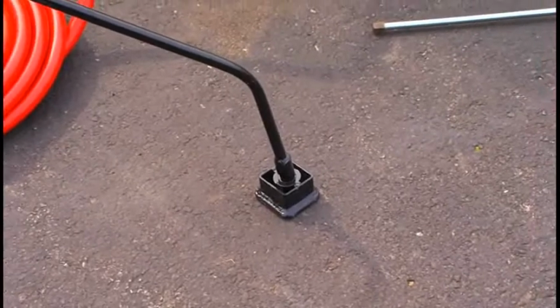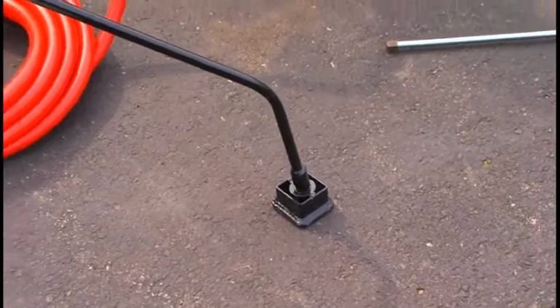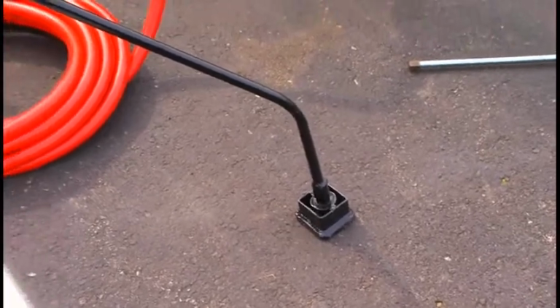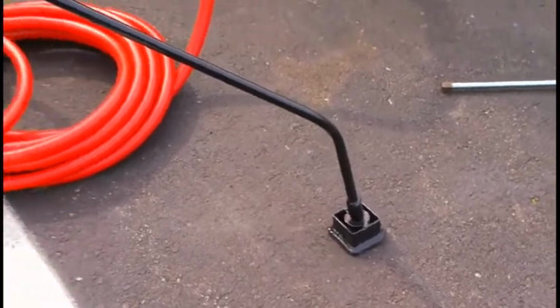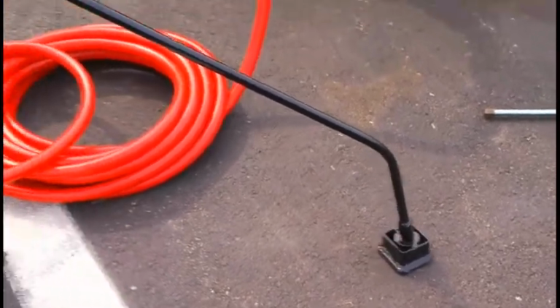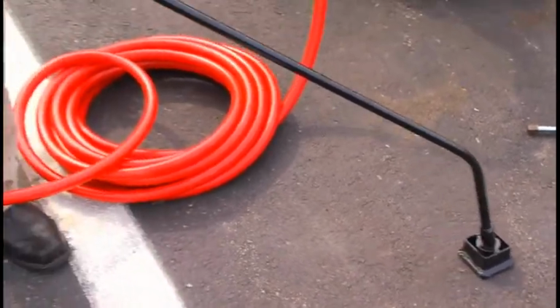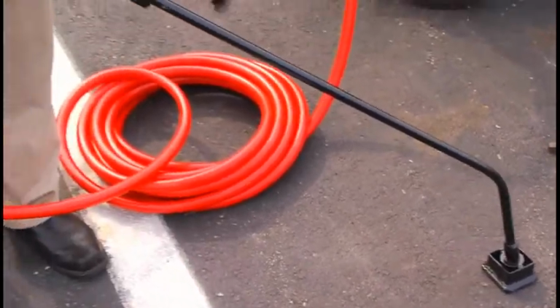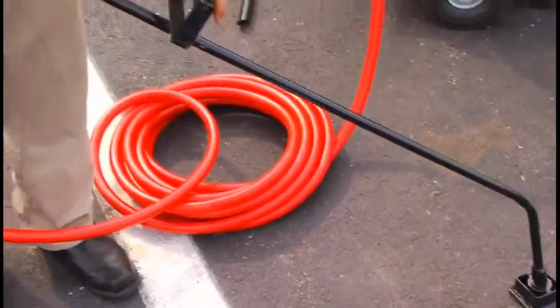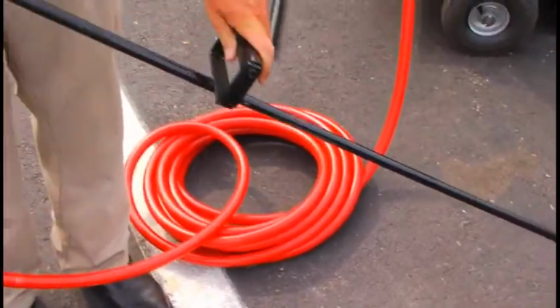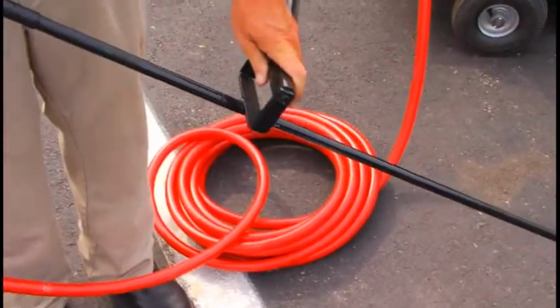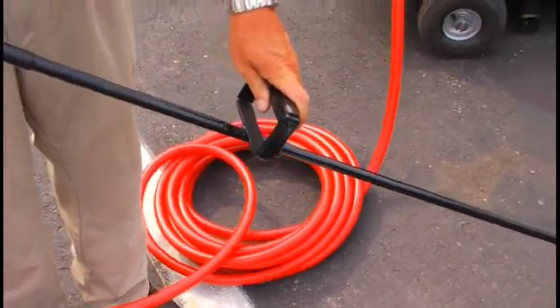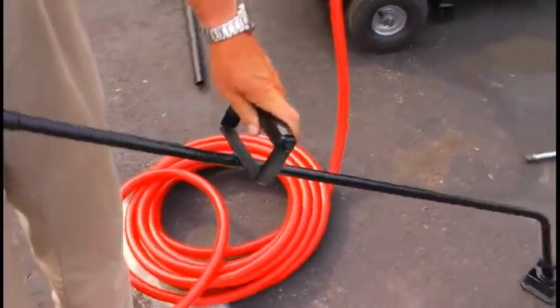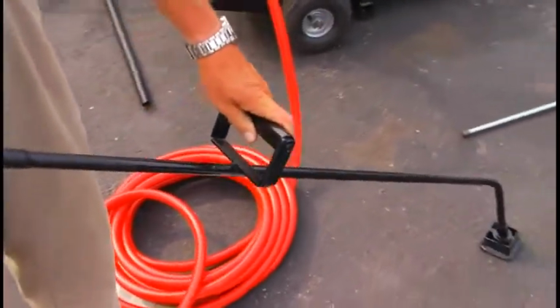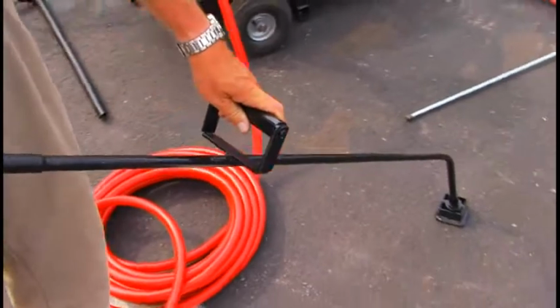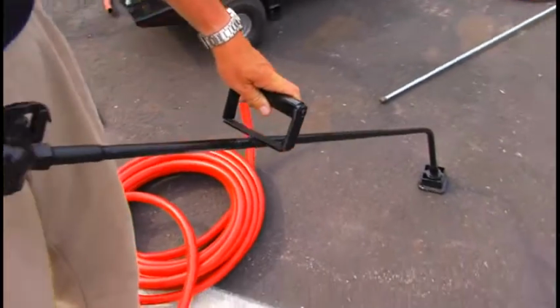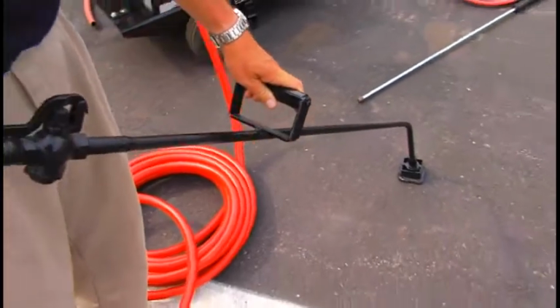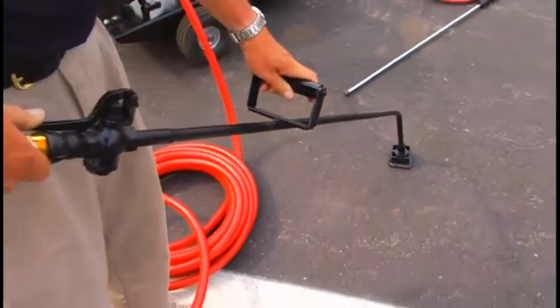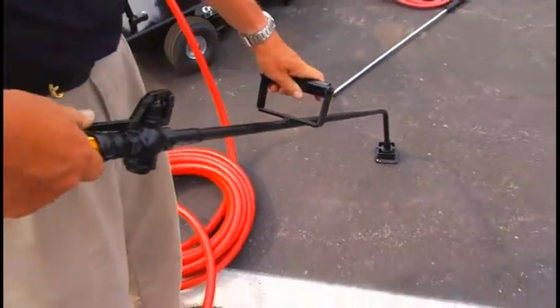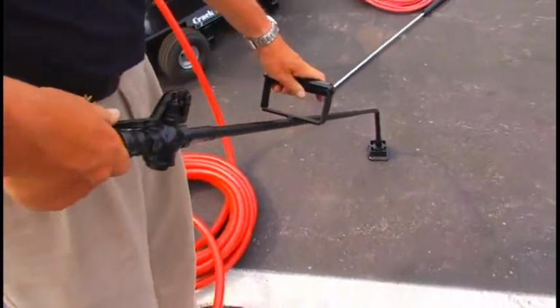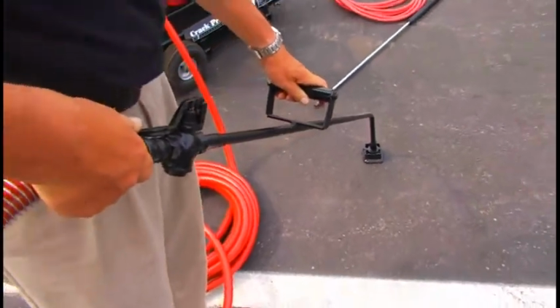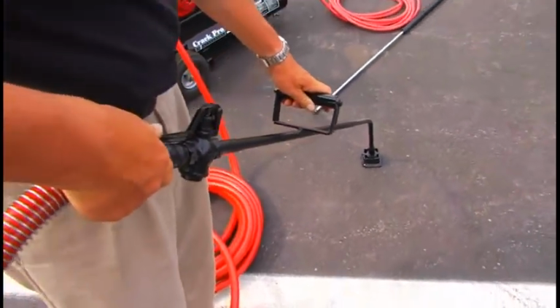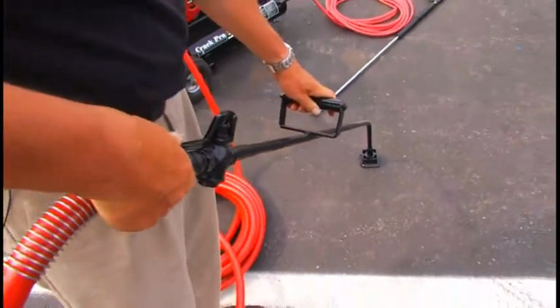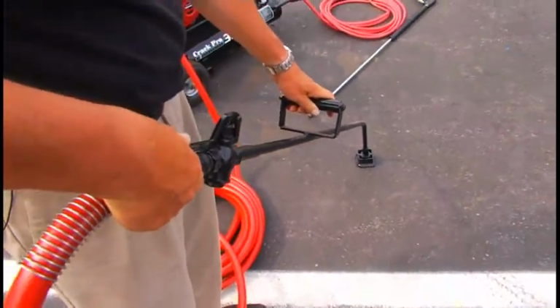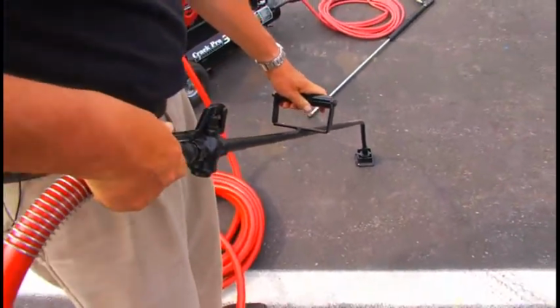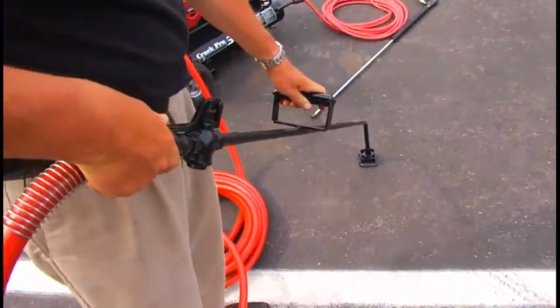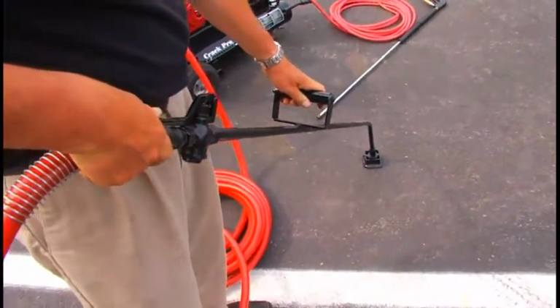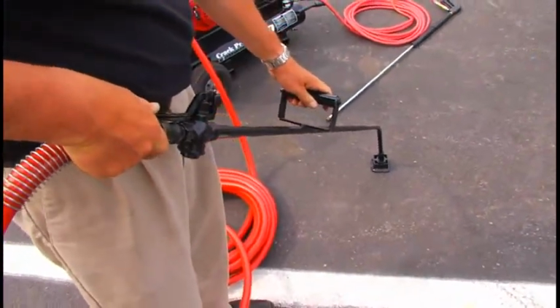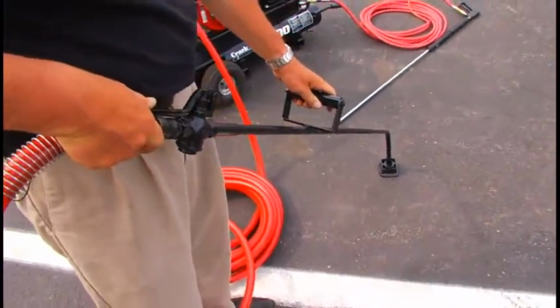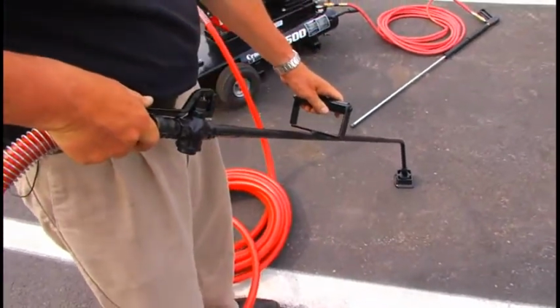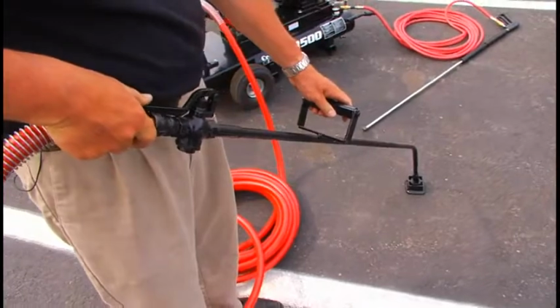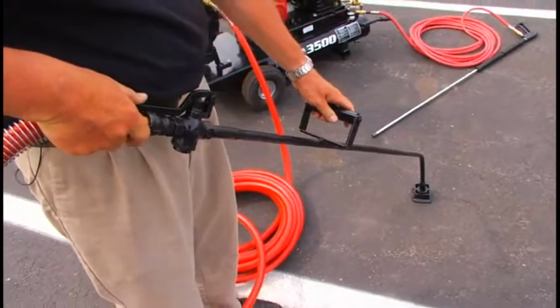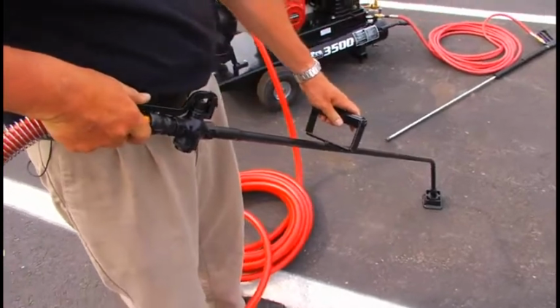This is the cold-pour applicator wand, applicator shoe, and the valve up at the hose end. Just depress the valve lever and then follow your crack.